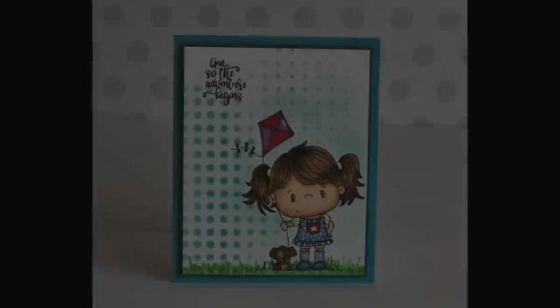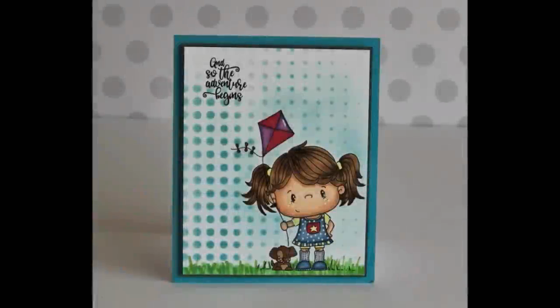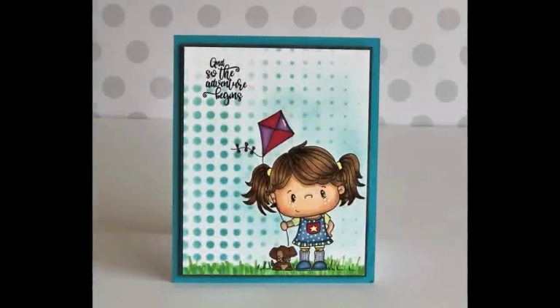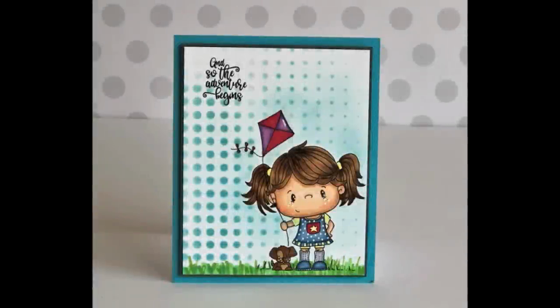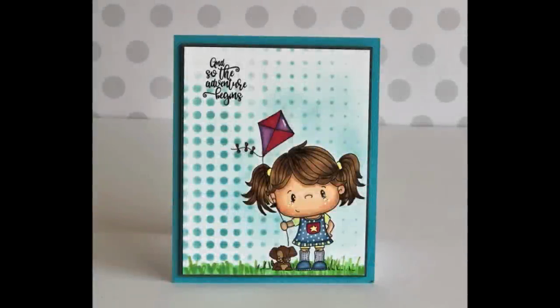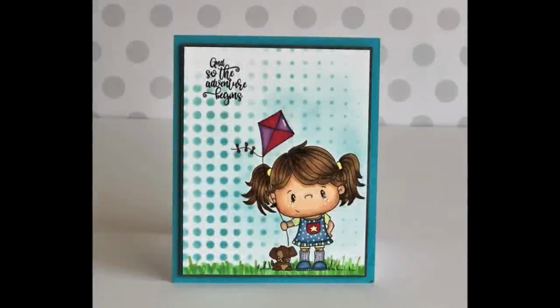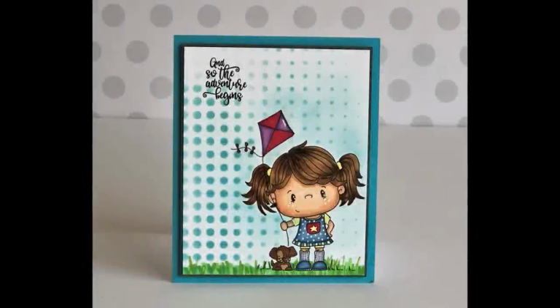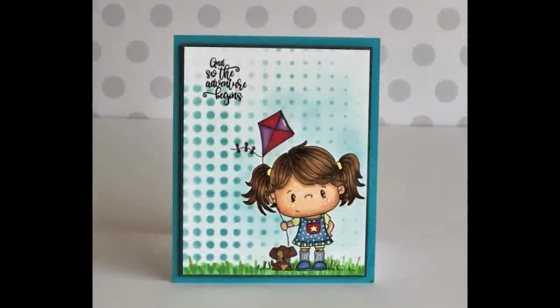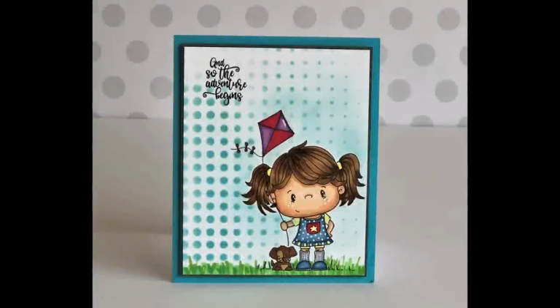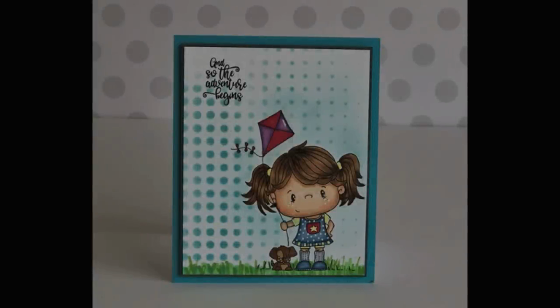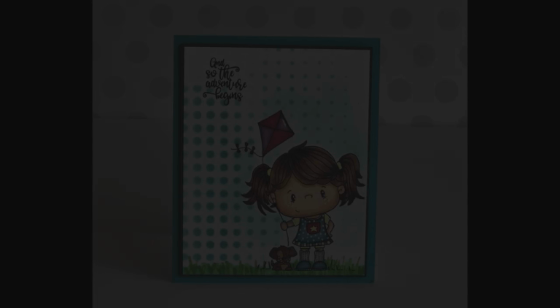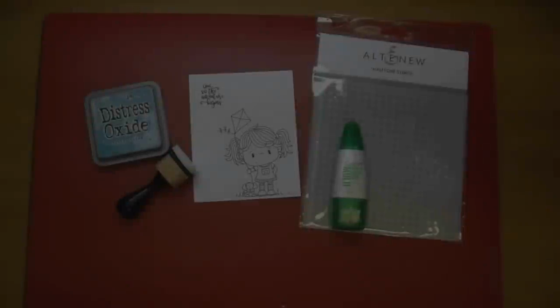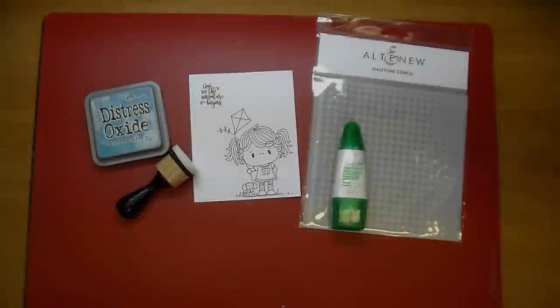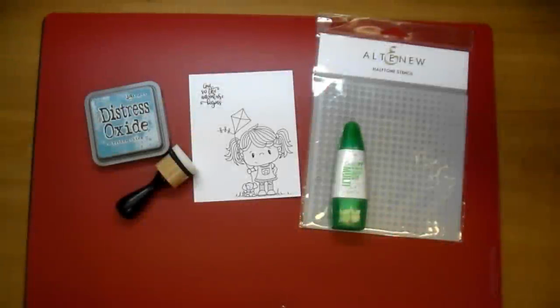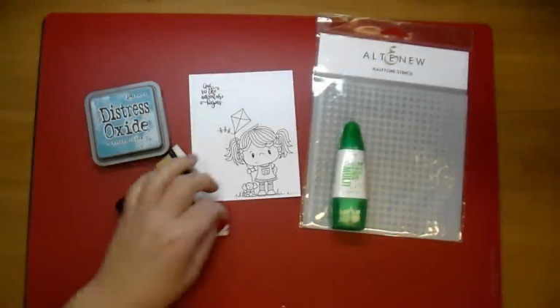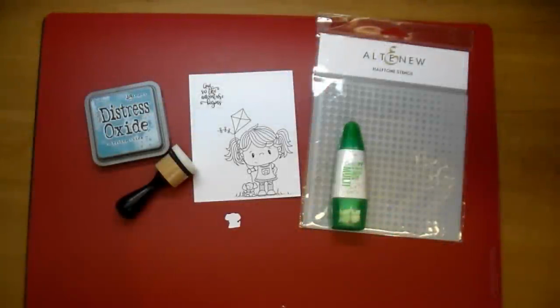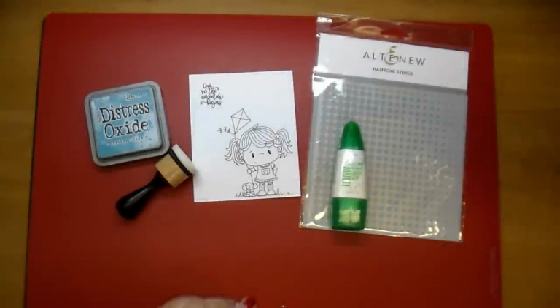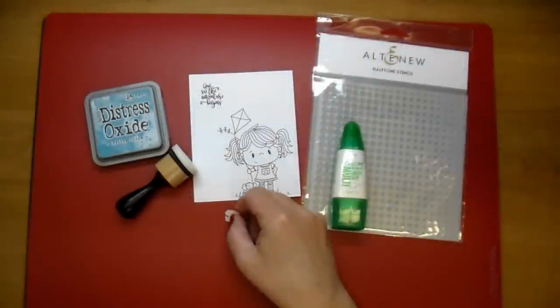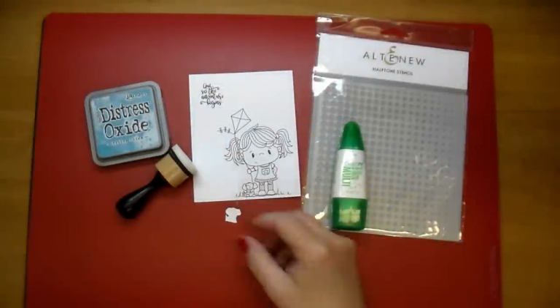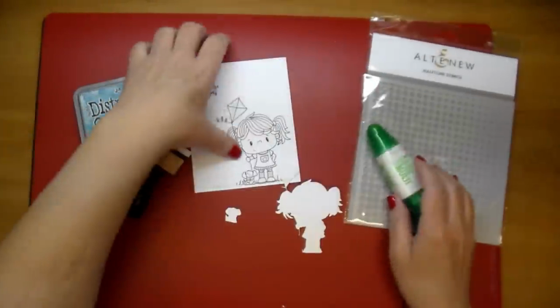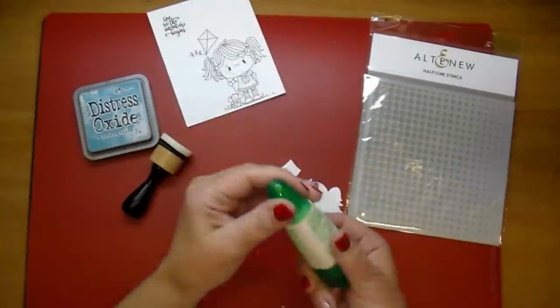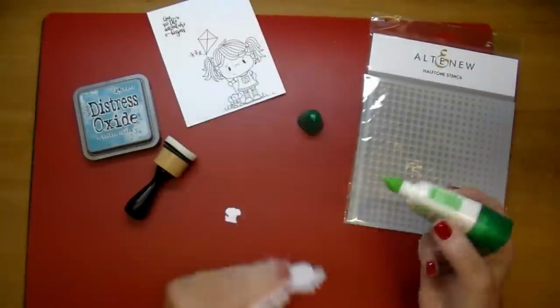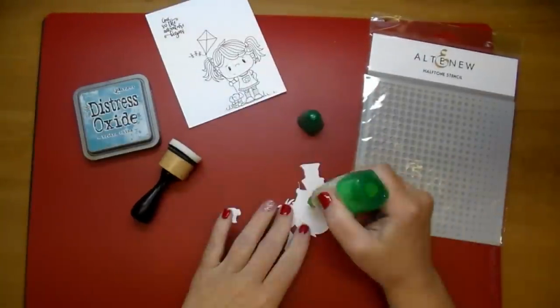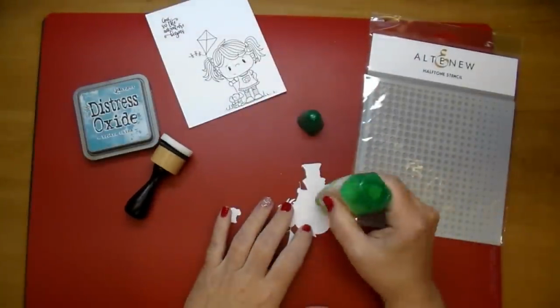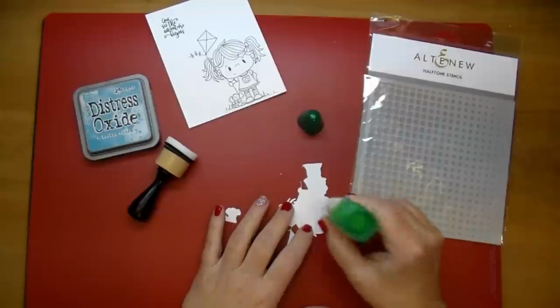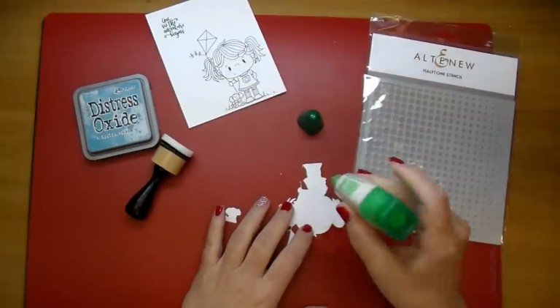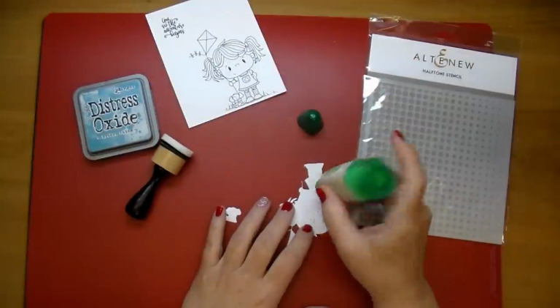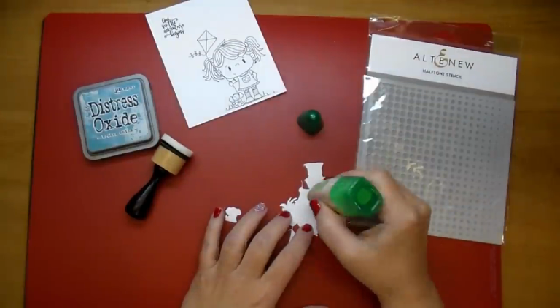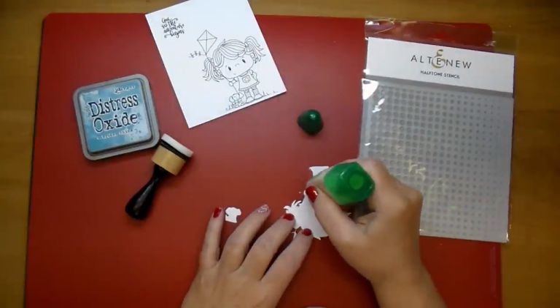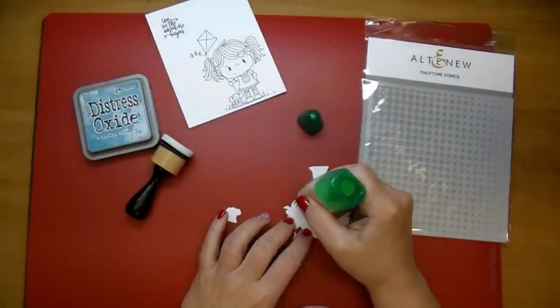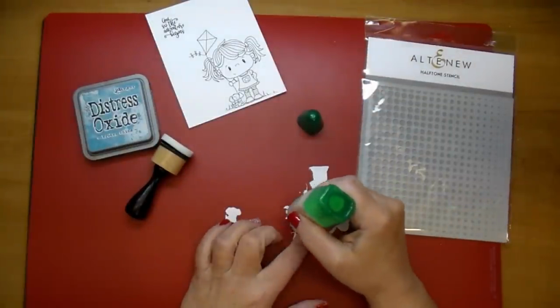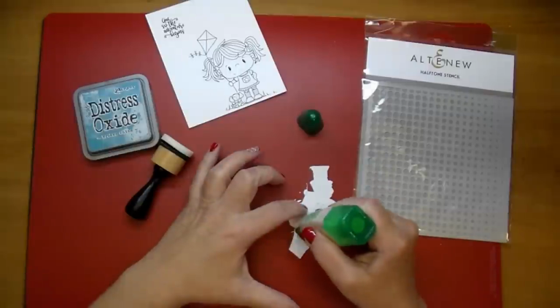Hi, it's Corine. Thanks so much for stopping by today. I am making this adorable little card. I'm using a stamp from CC Designs Breezy, and I'll be sure to add that down in the description box.